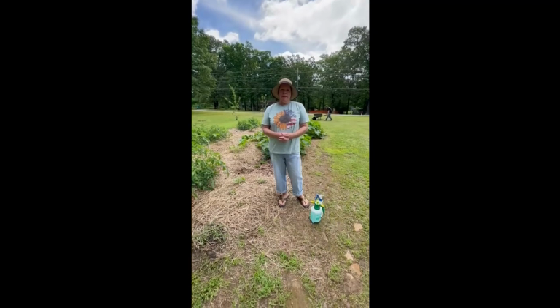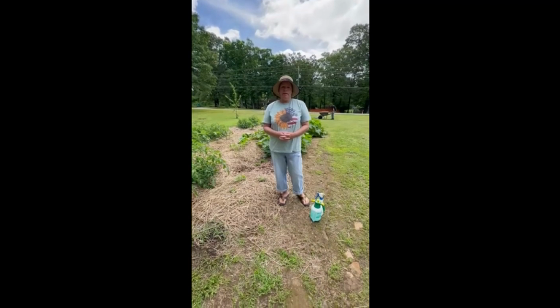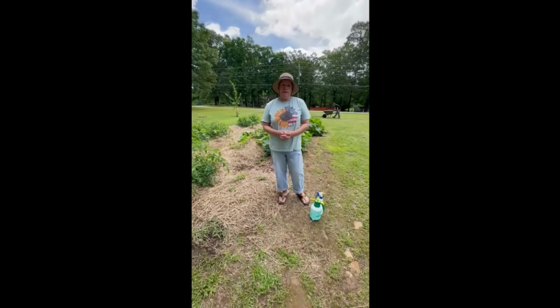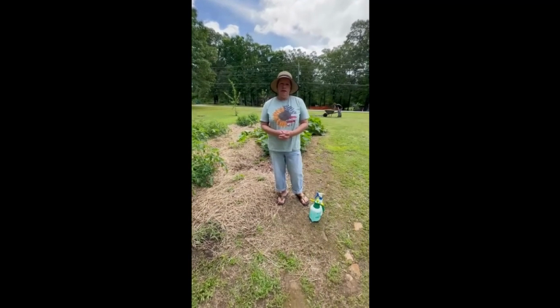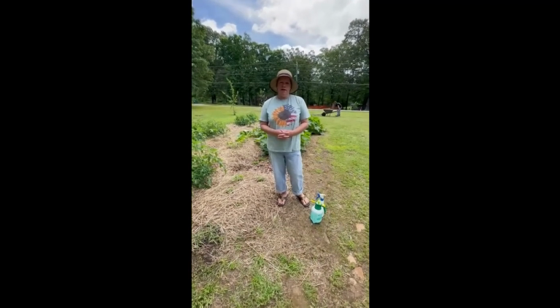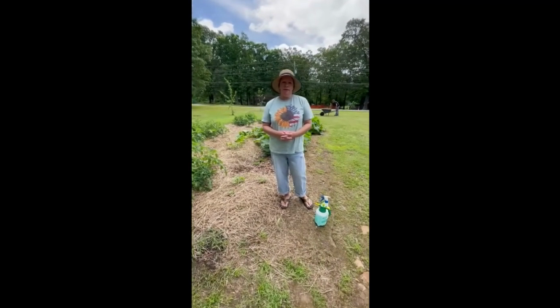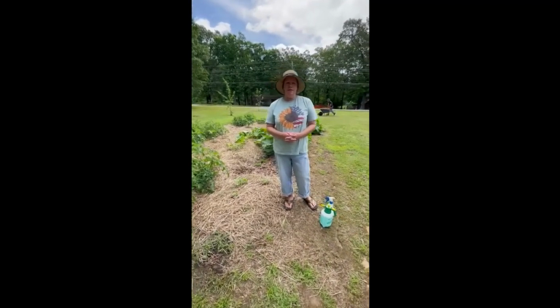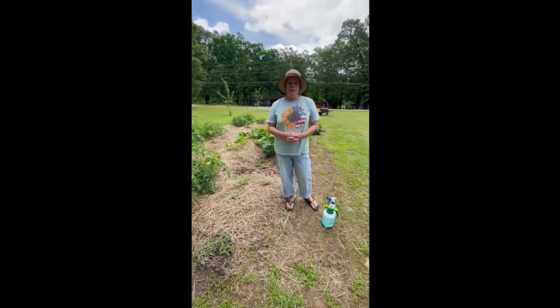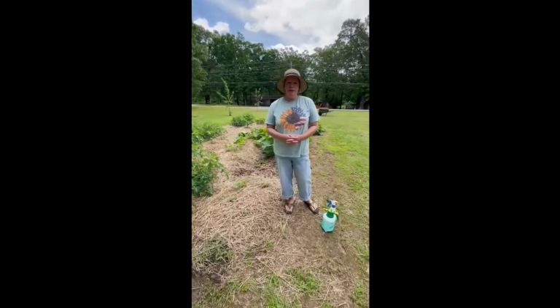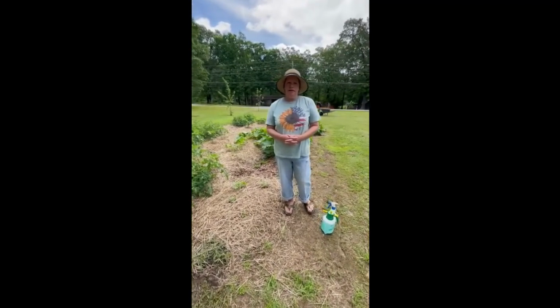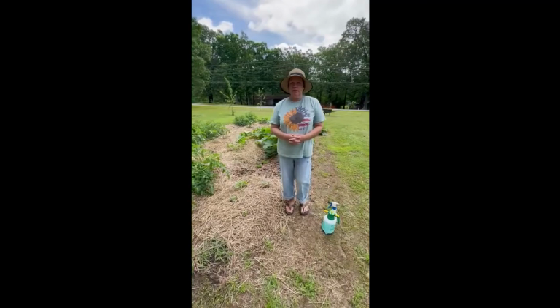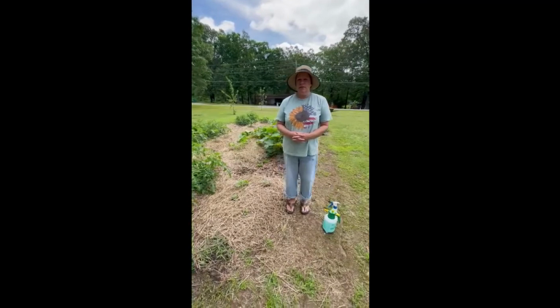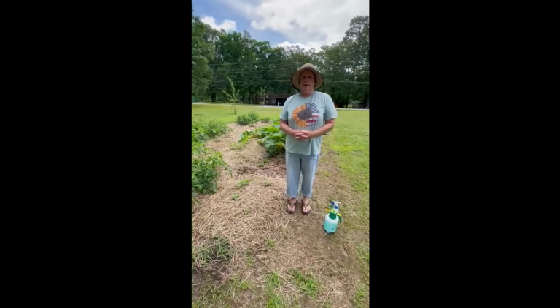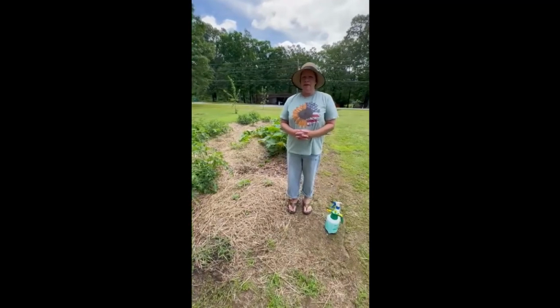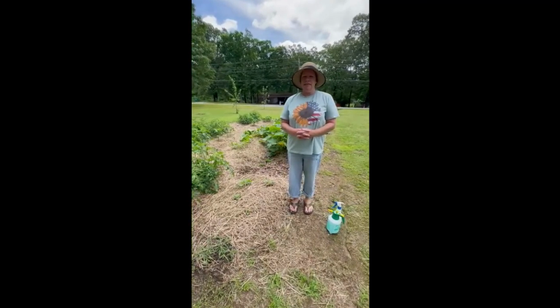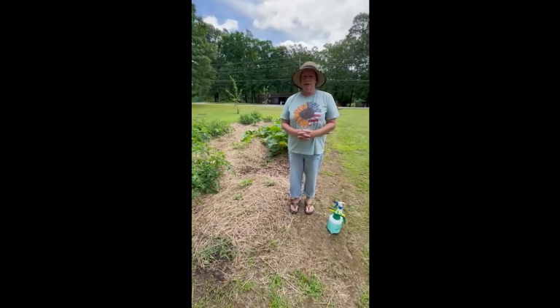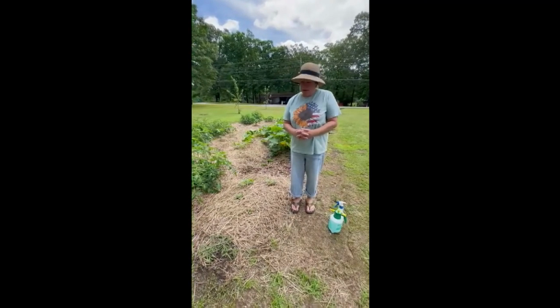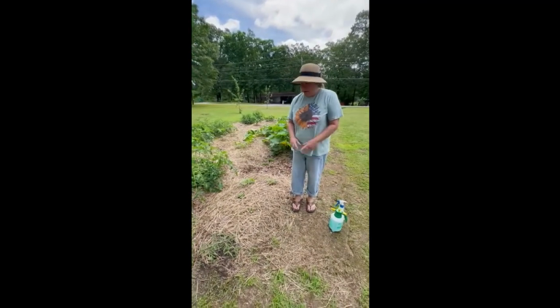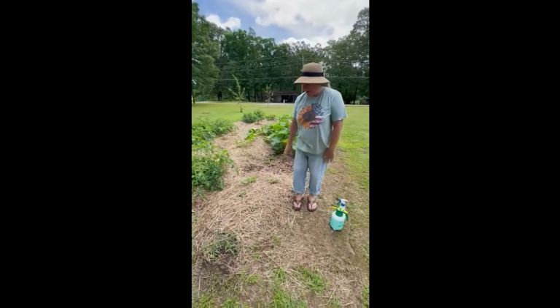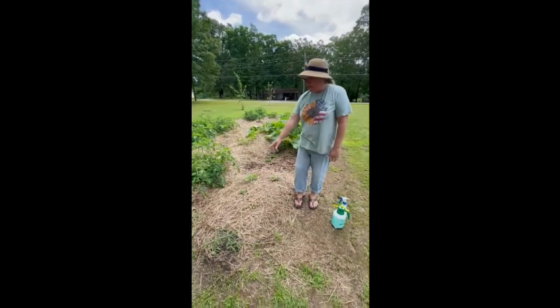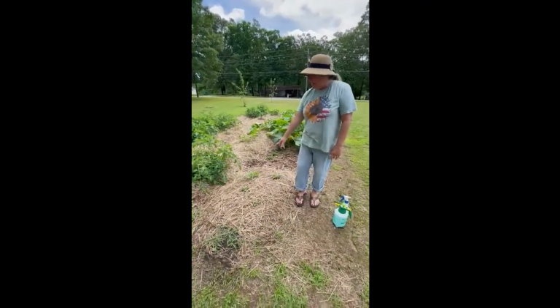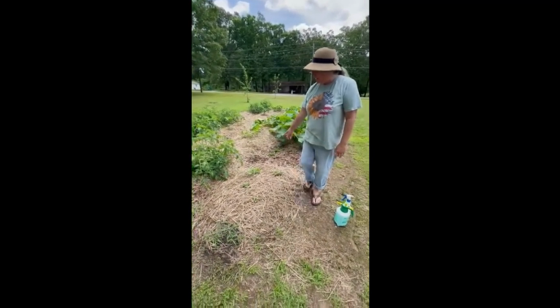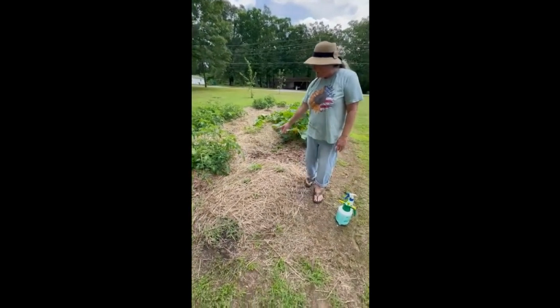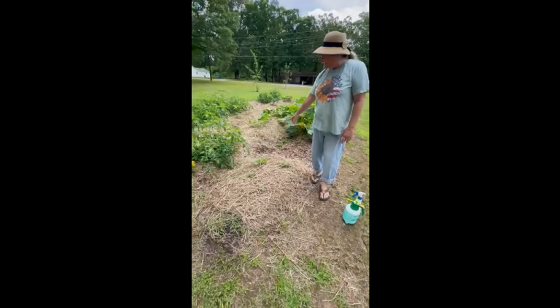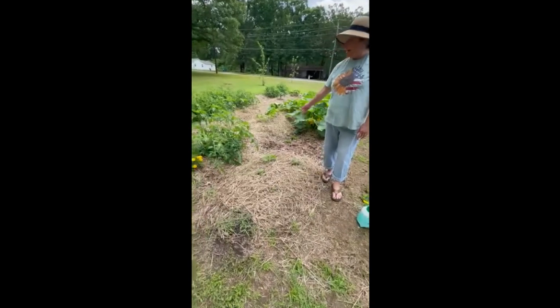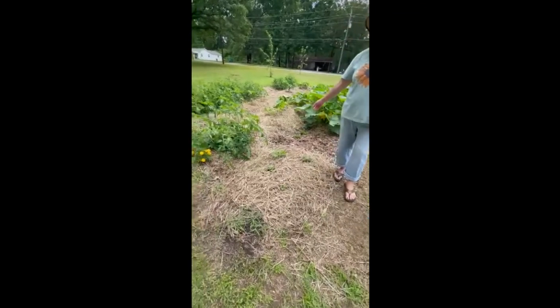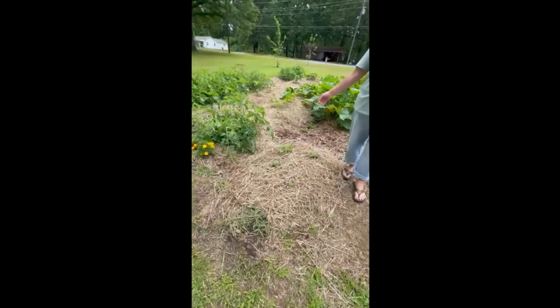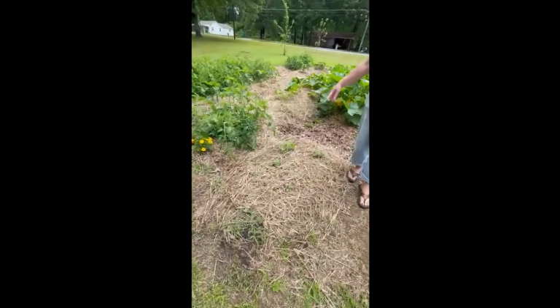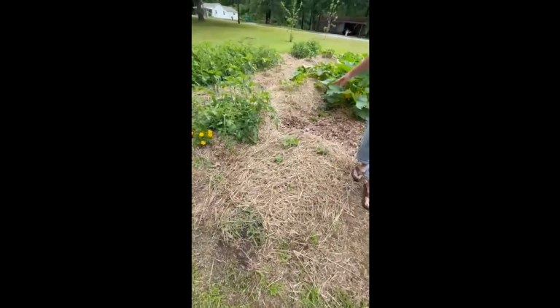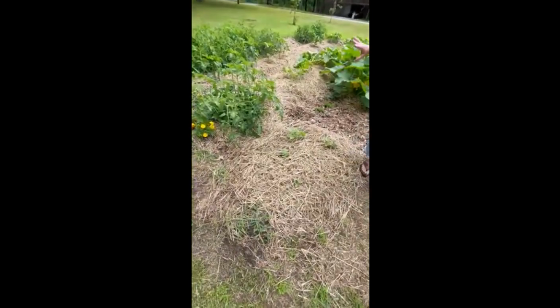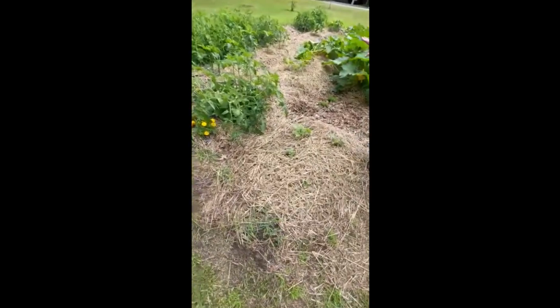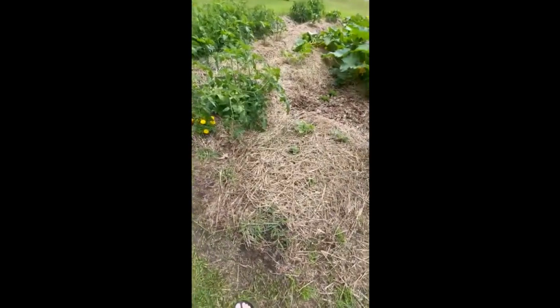We're gonna do a little update on the no-till garden. This has been planted about six weeks. If you notice, there's not hardly any weeds or grass. I mean it looks amazing.